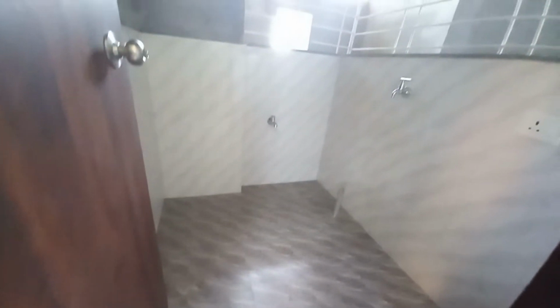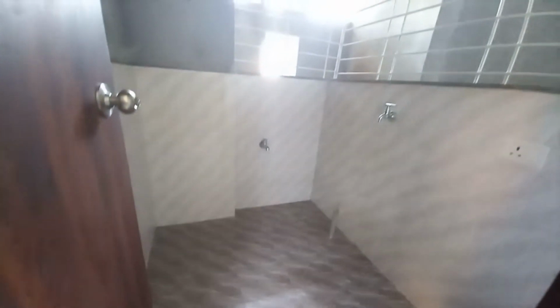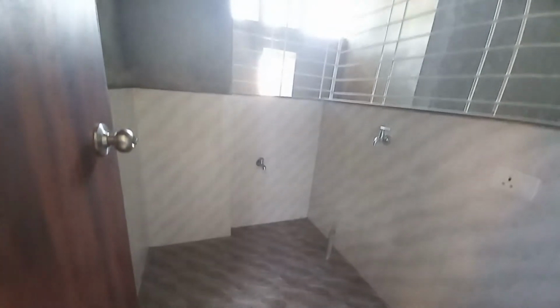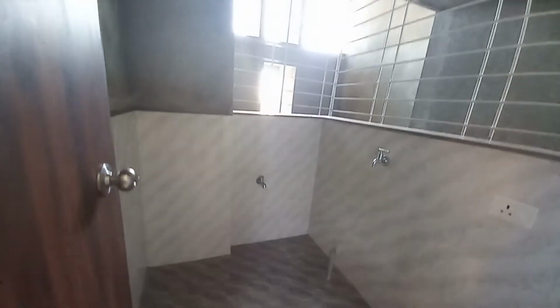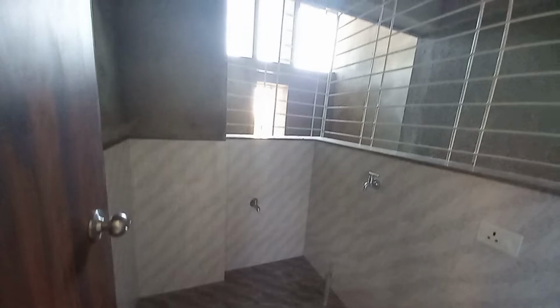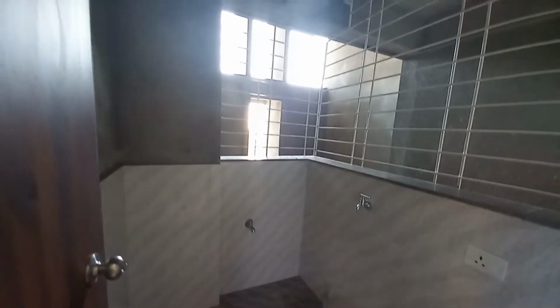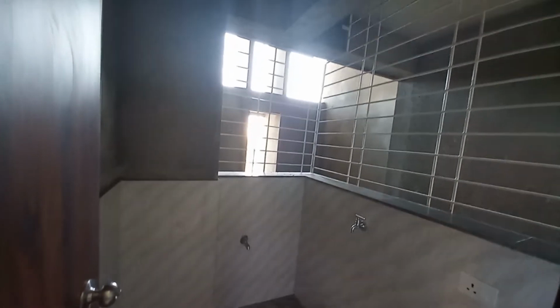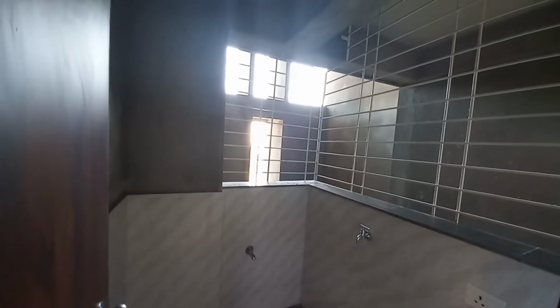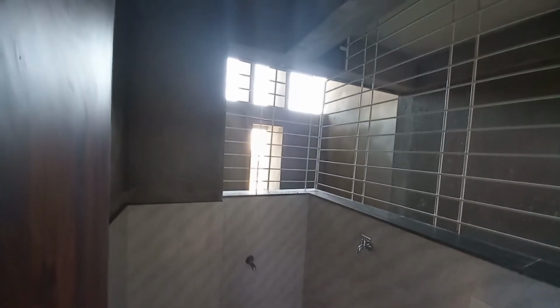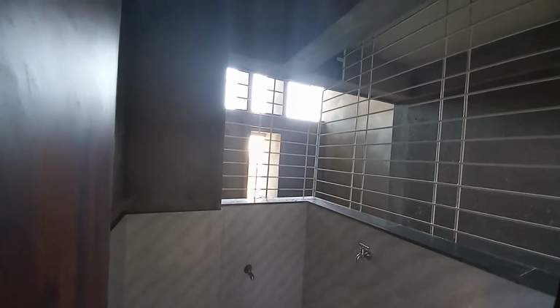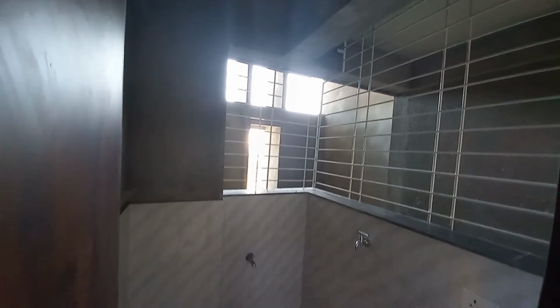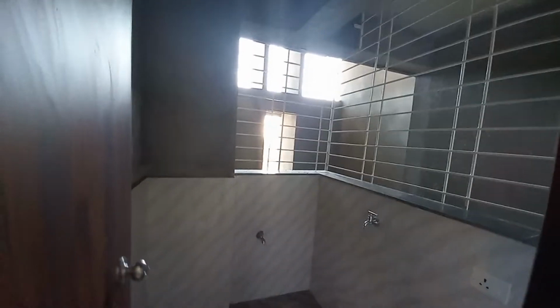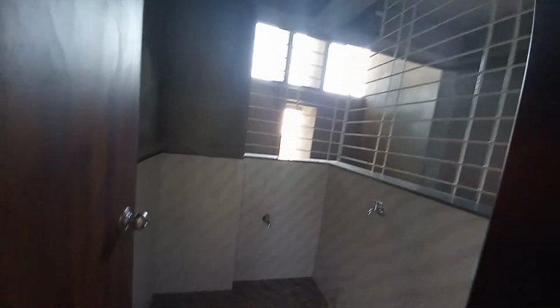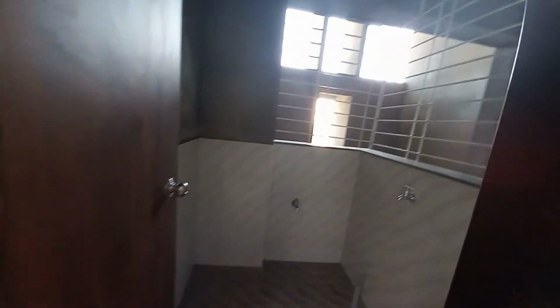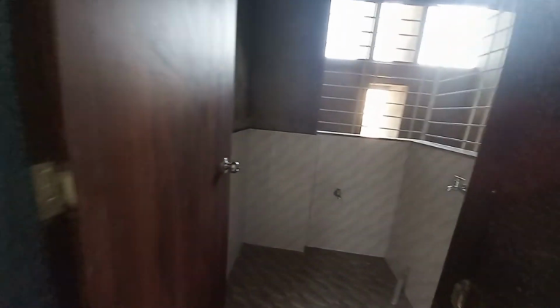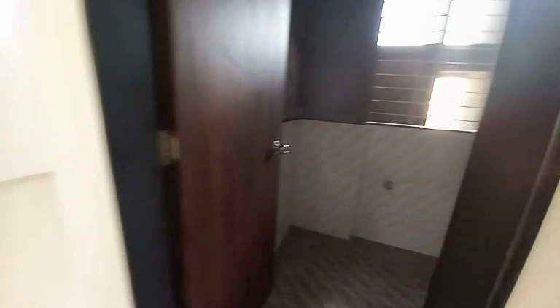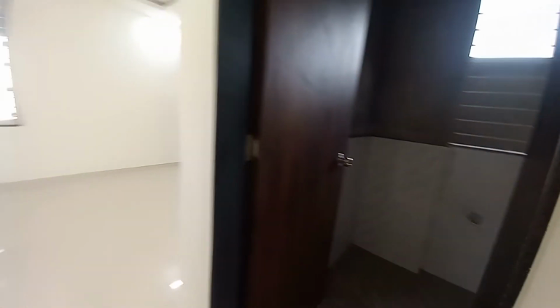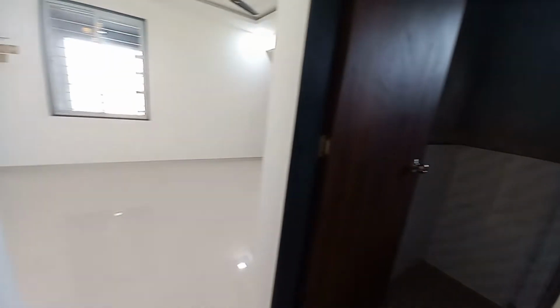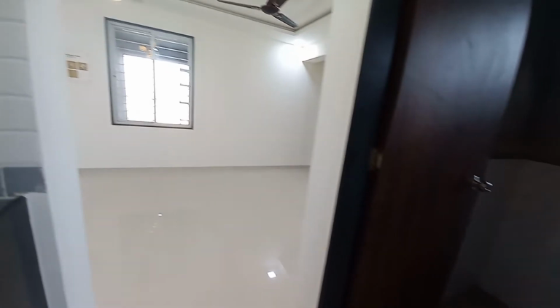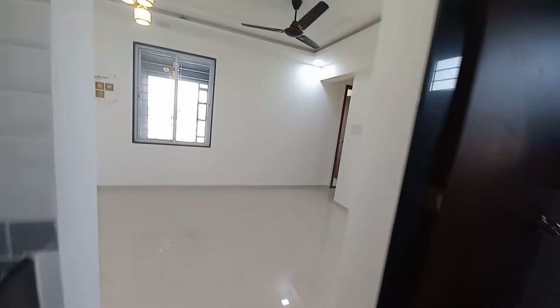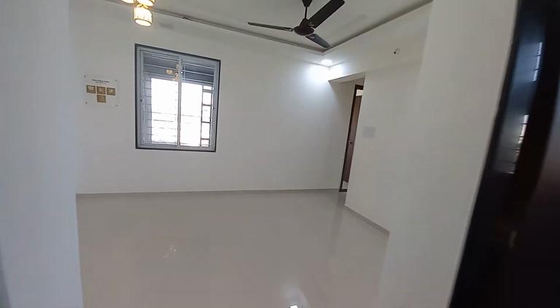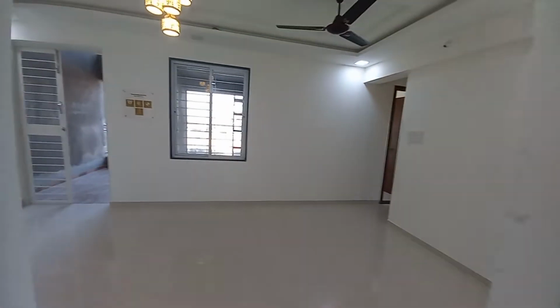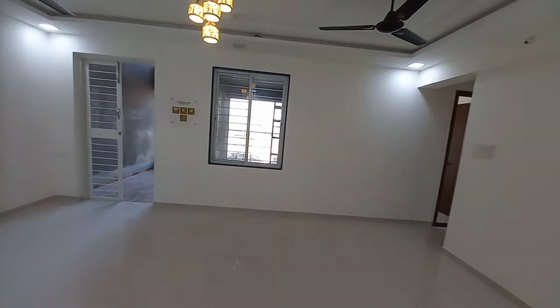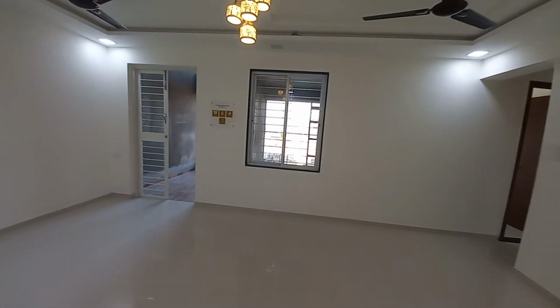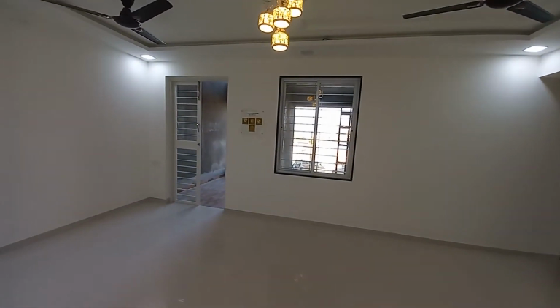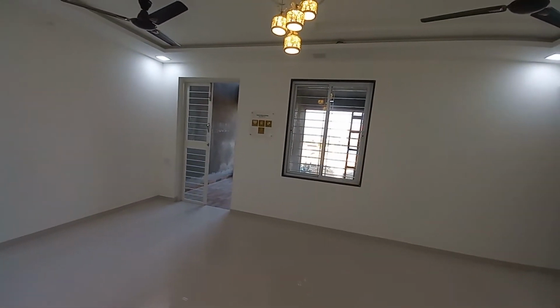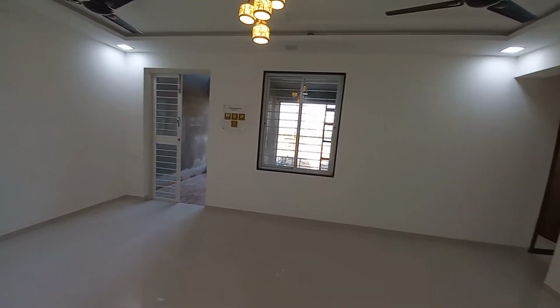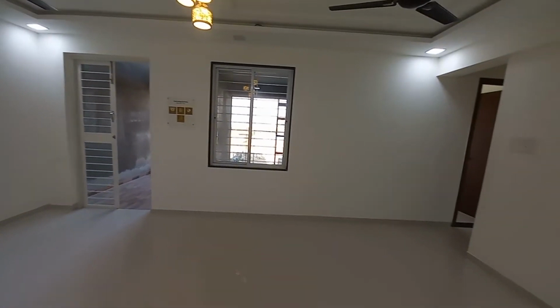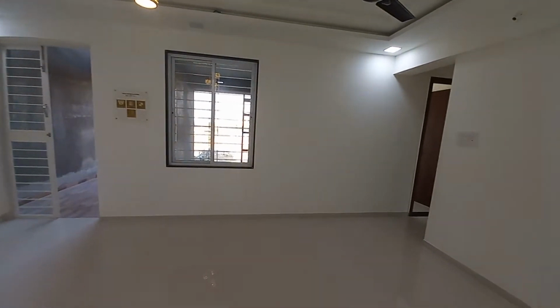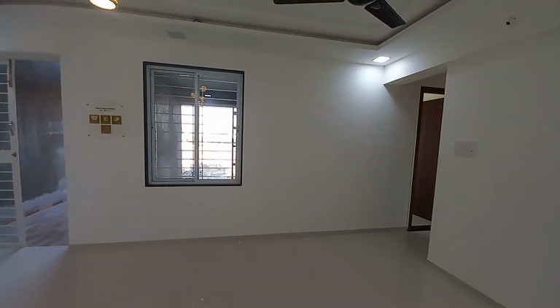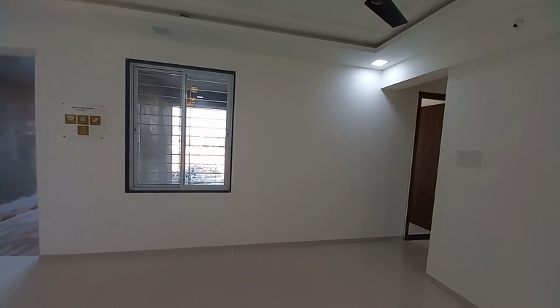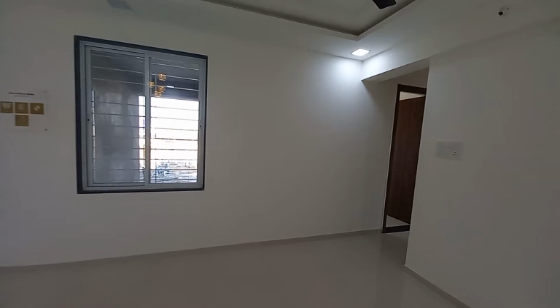This is the dry balcony space, and the grill will be covered from the outside. And again, you can see this living cum dining.